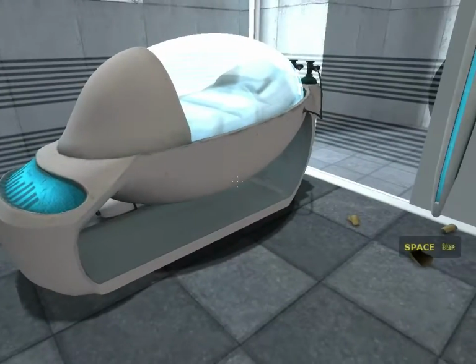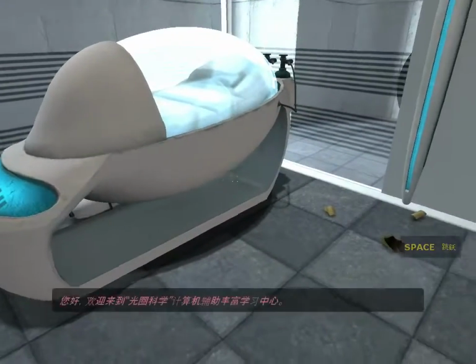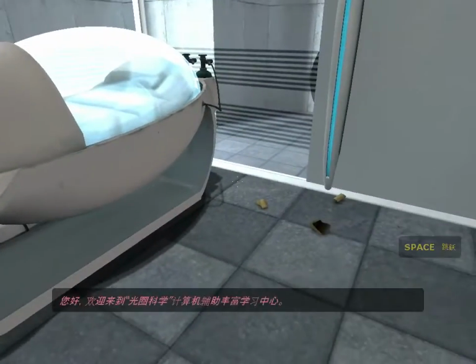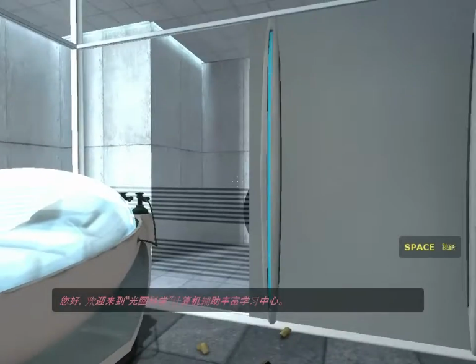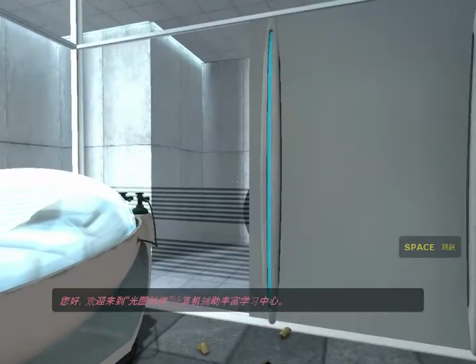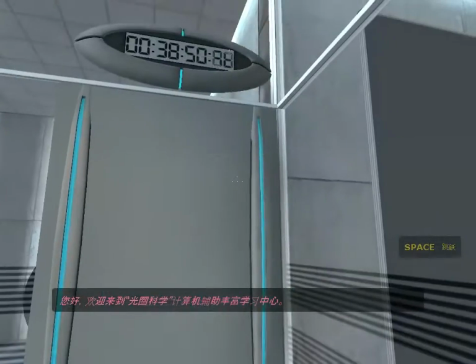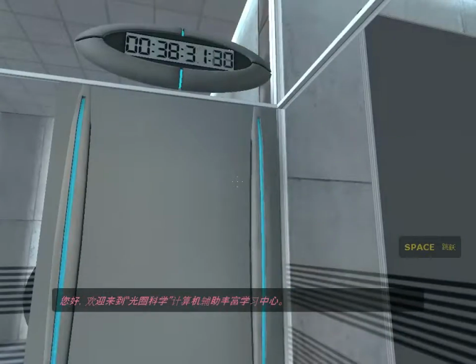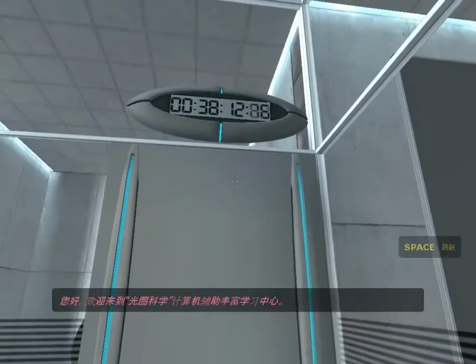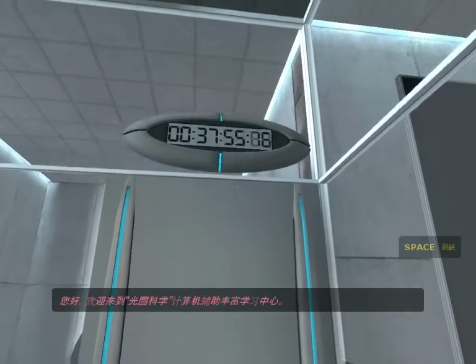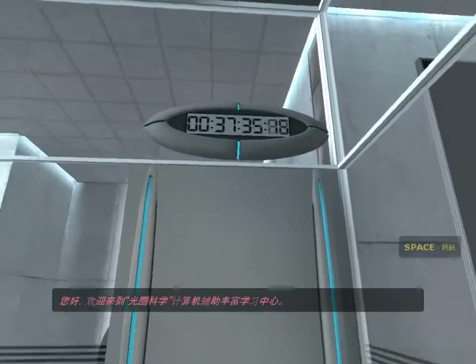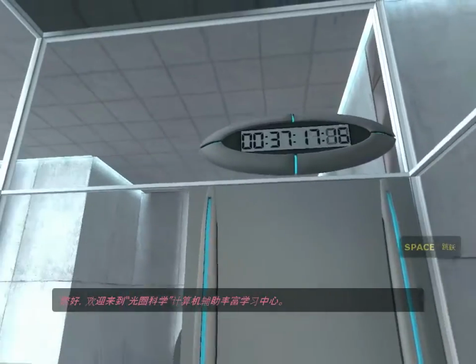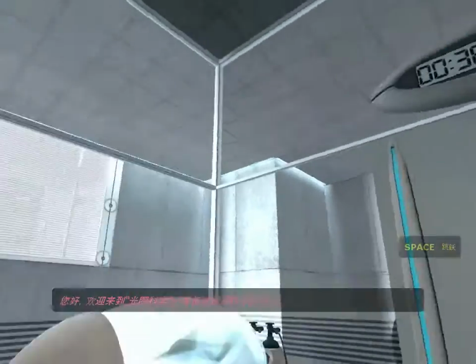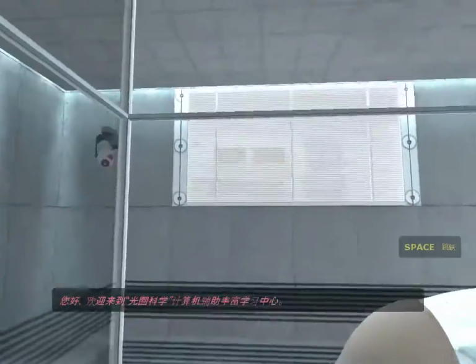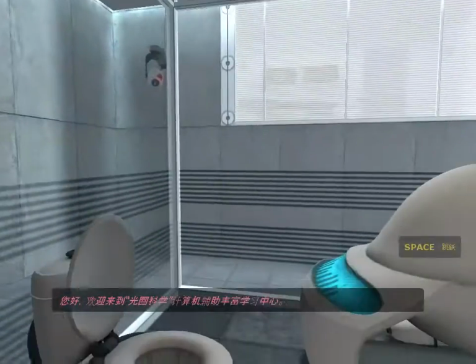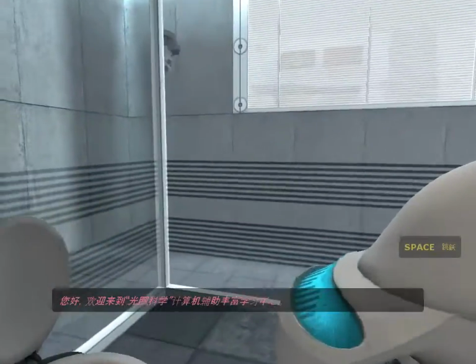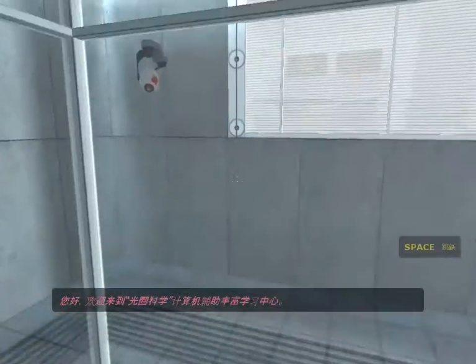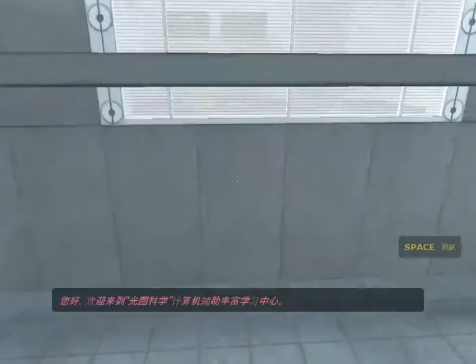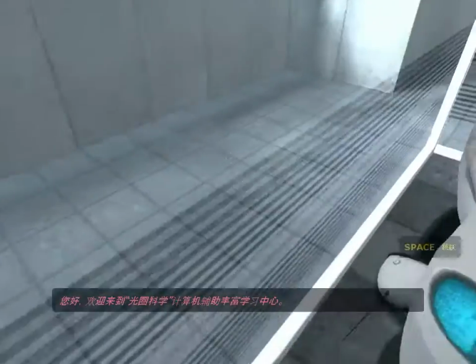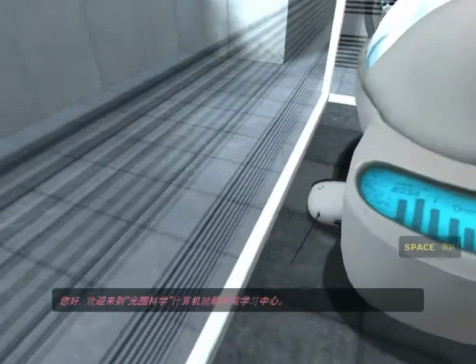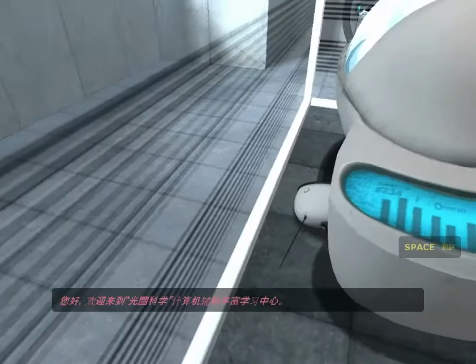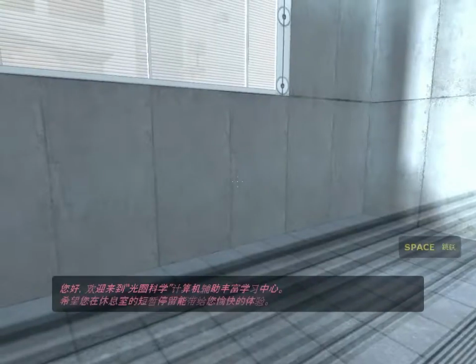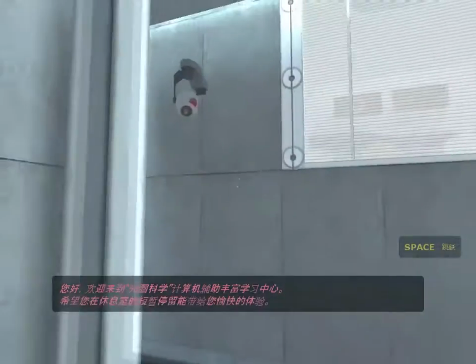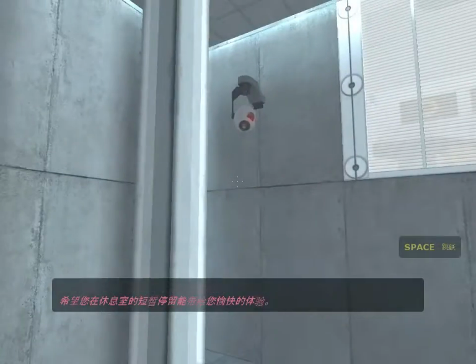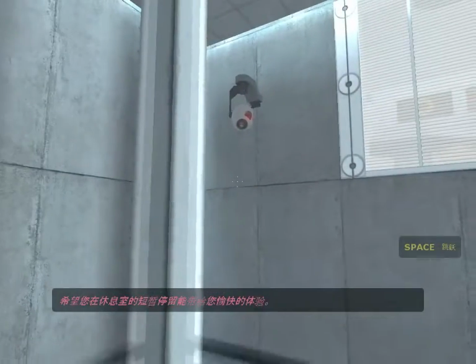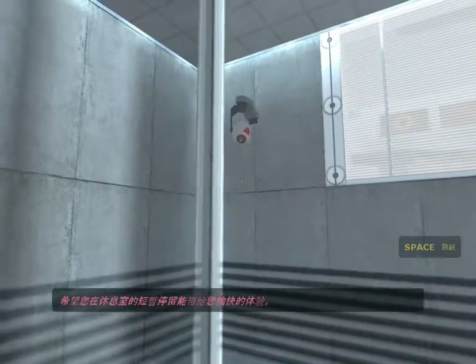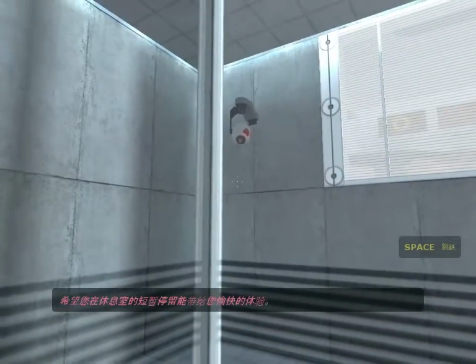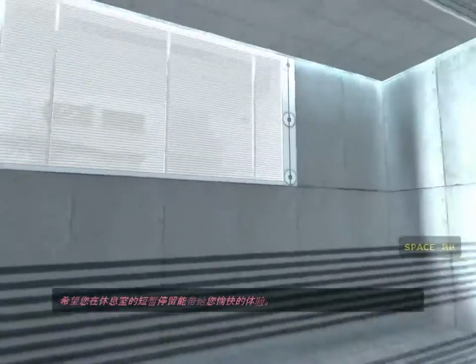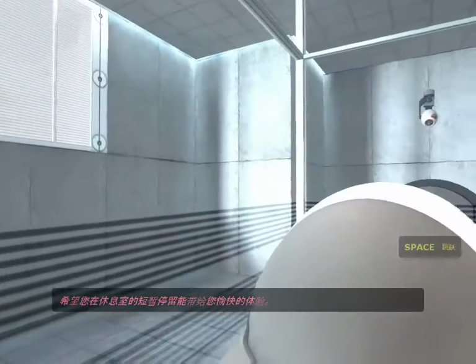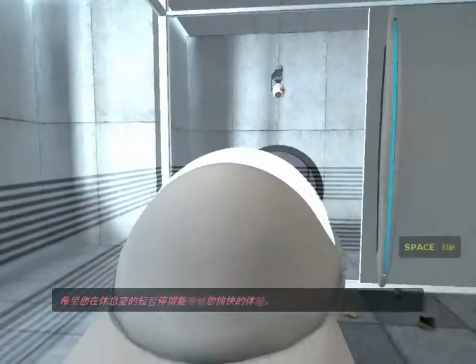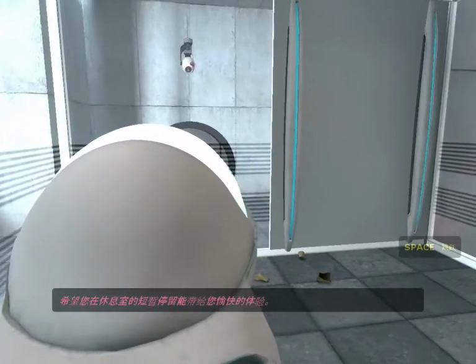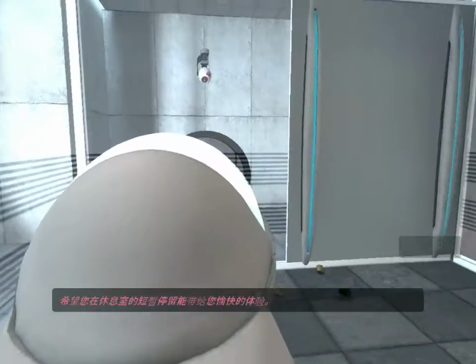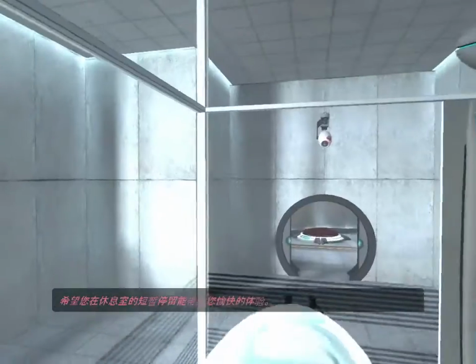Hello, and again, welcome to the Aperture Science Computer-Aided Enrichment Center. I hope your brief detention in the relaxation vault has been a pleasant one.